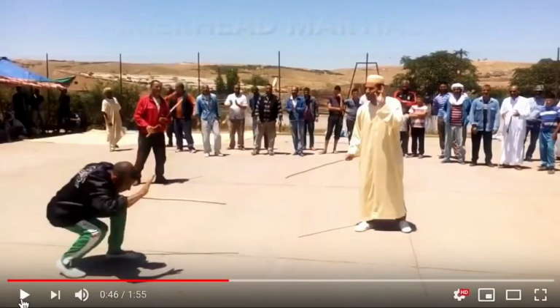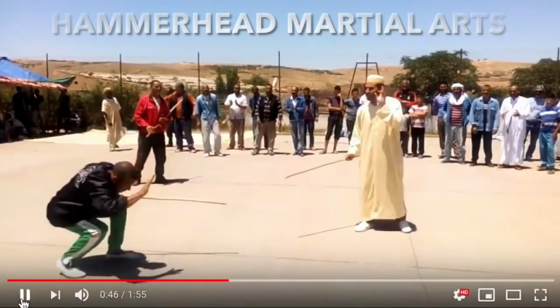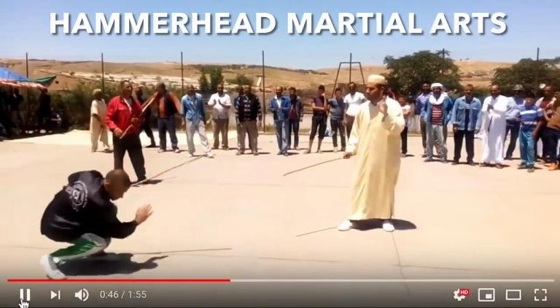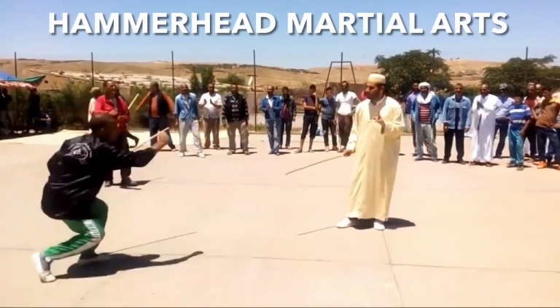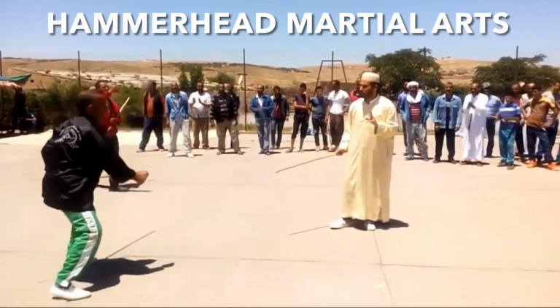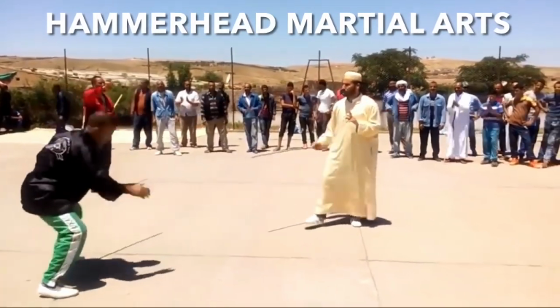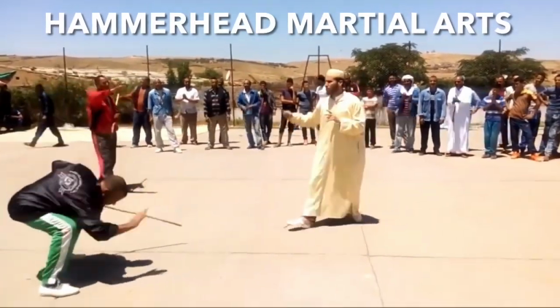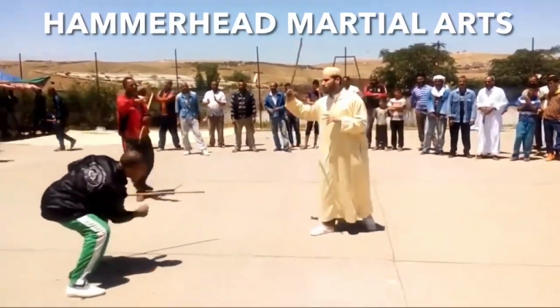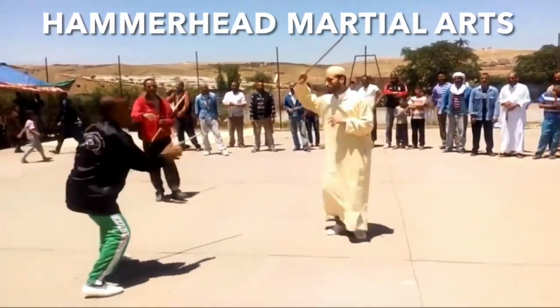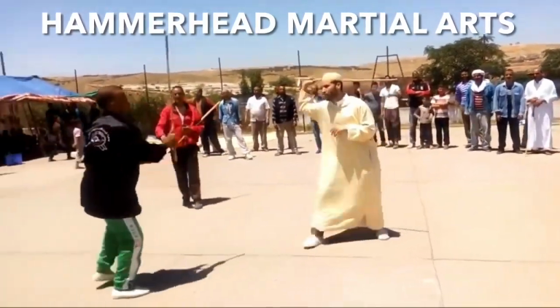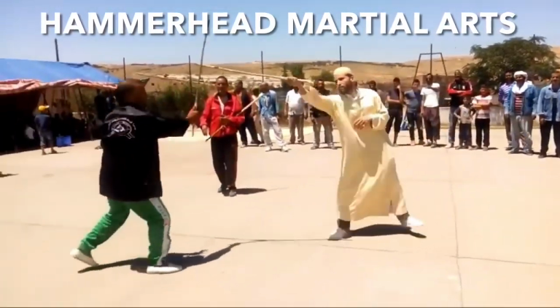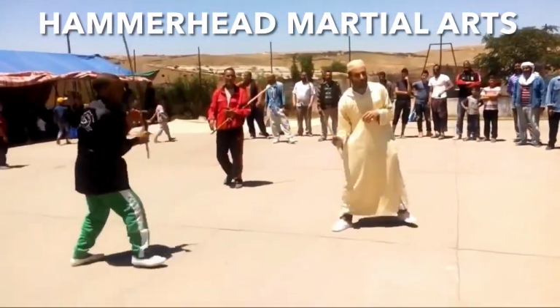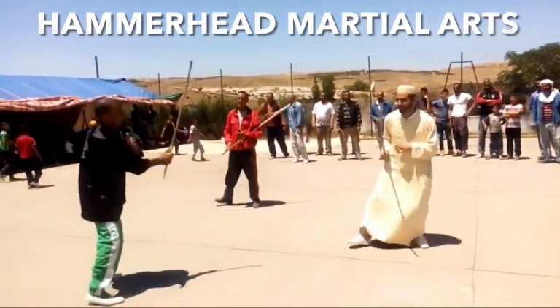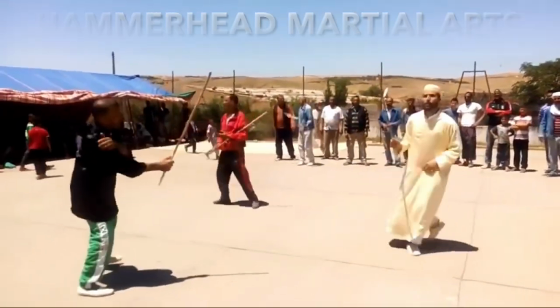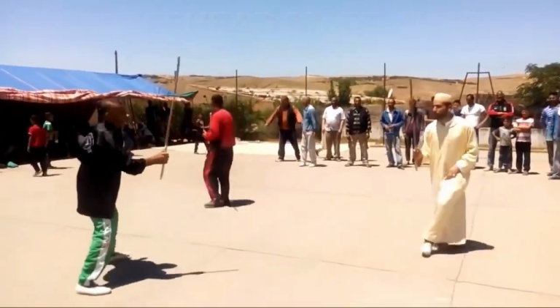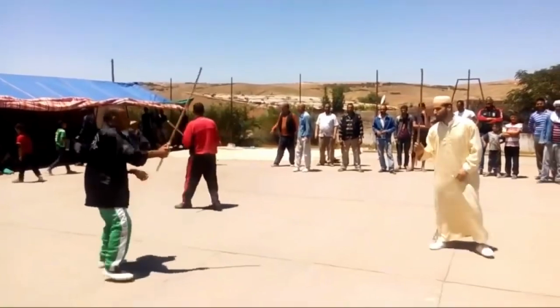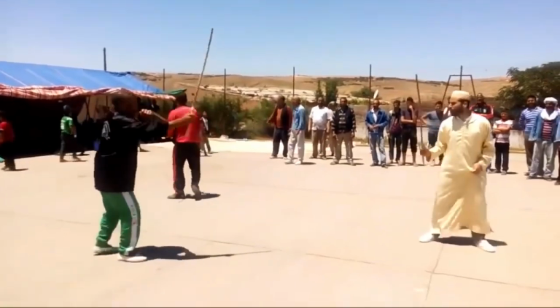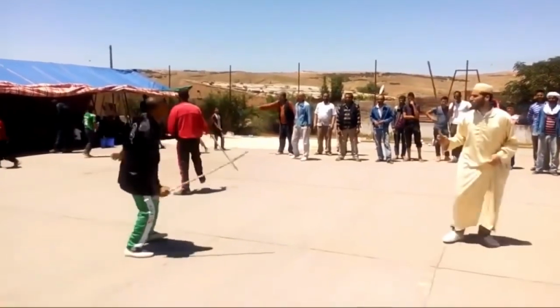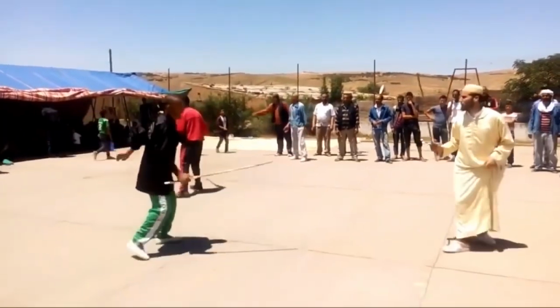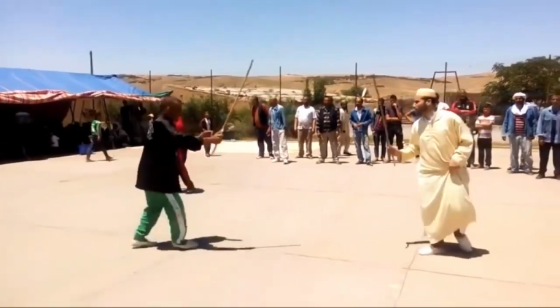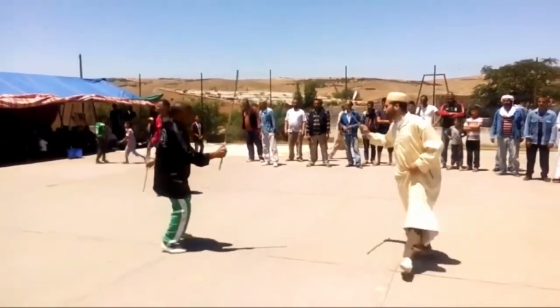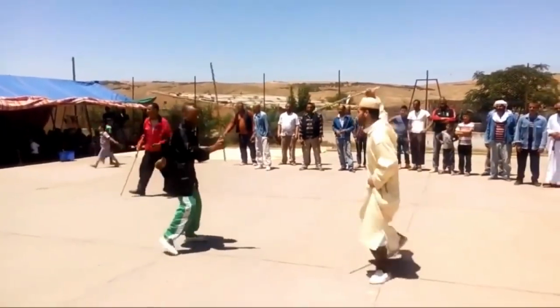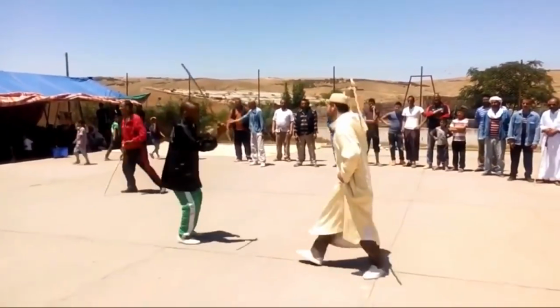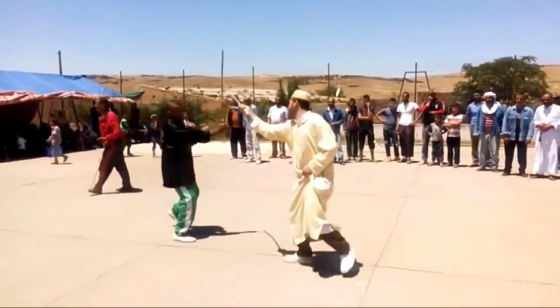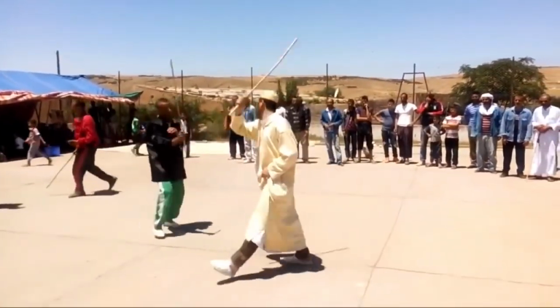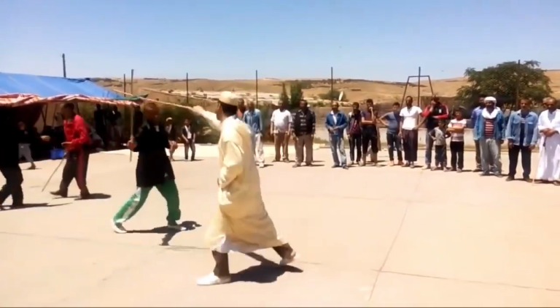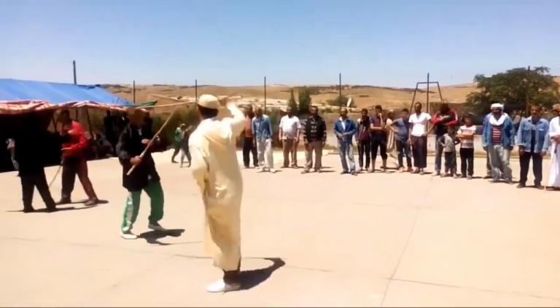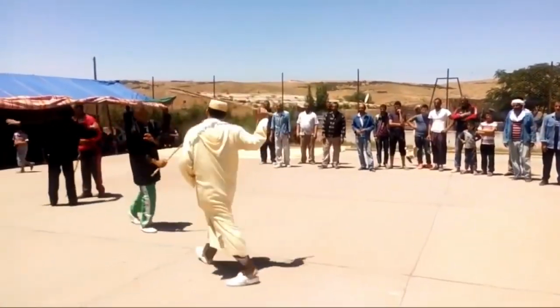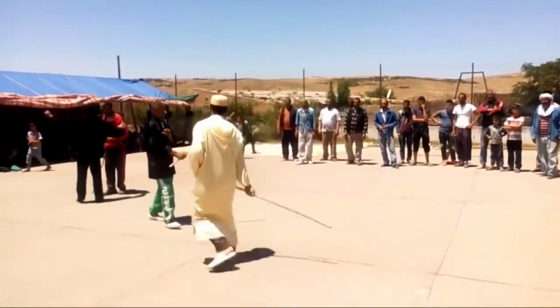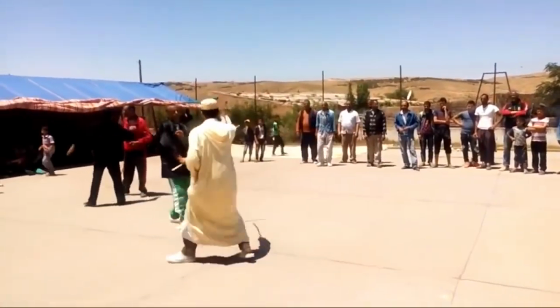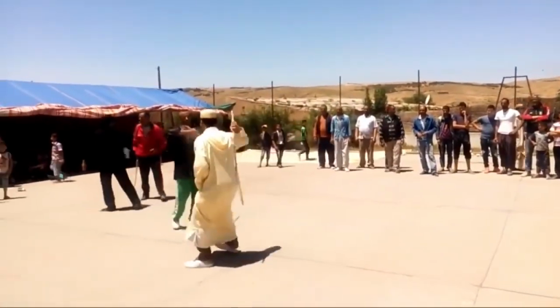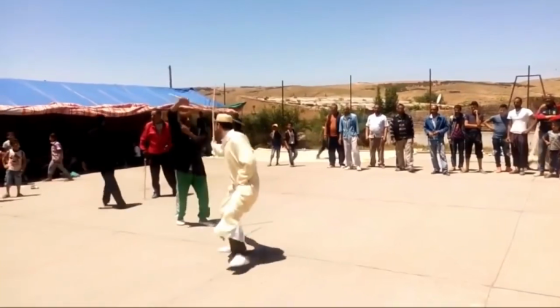Hi, this is Wa'il with Hammerhead Martial Arts. This is traditional Arab stick fighting. You can see that it has its roots in sword fighting, the way they hold the stick only at one end.